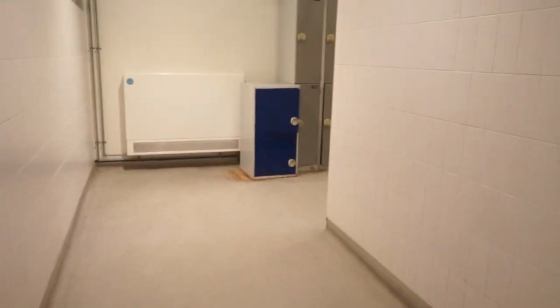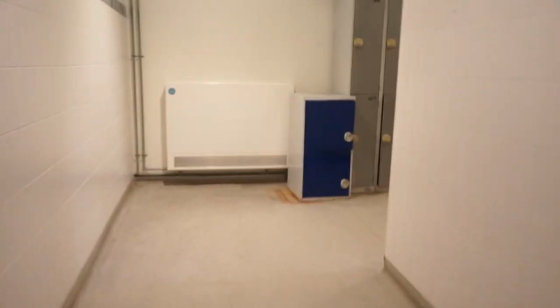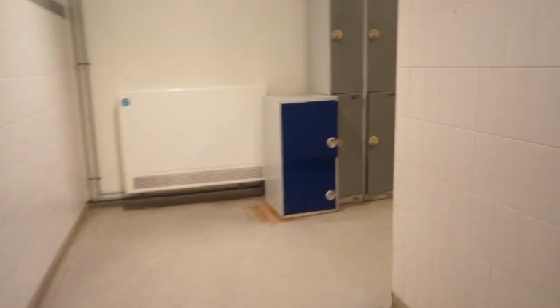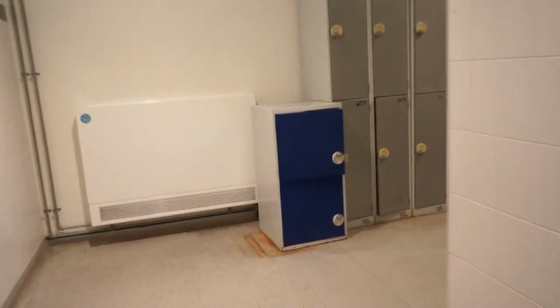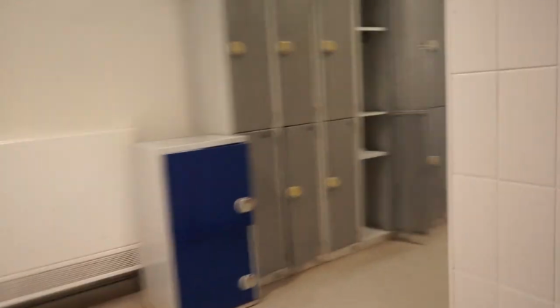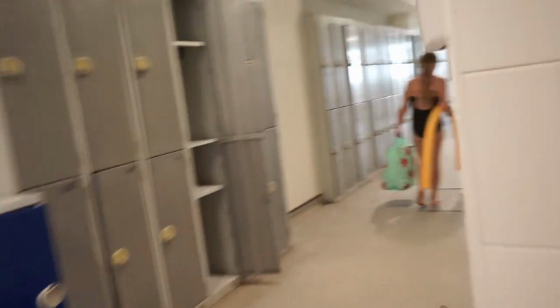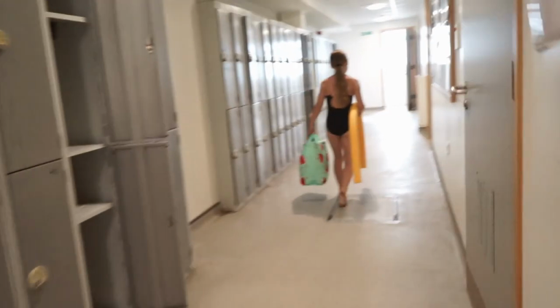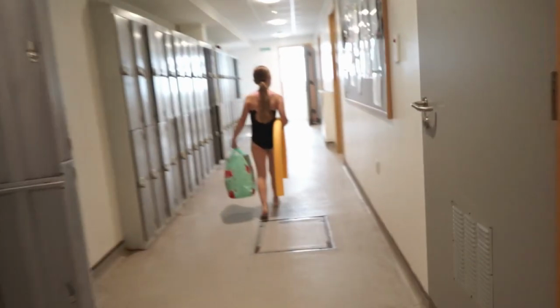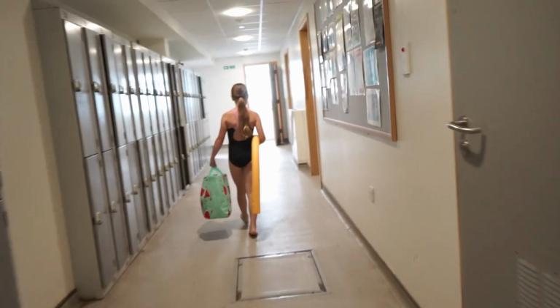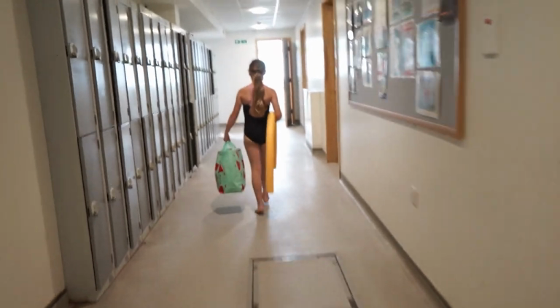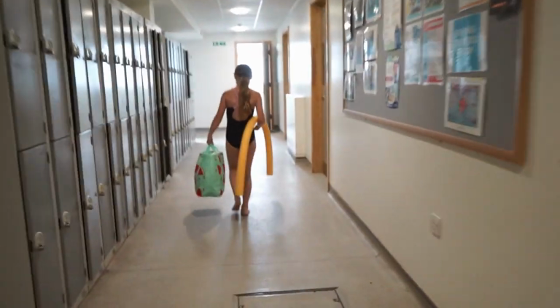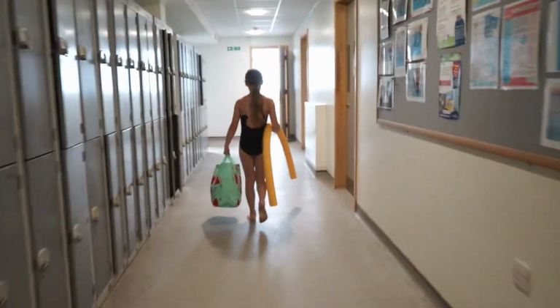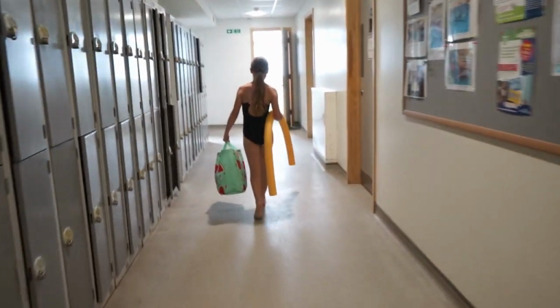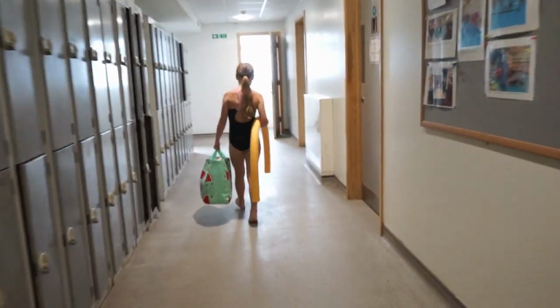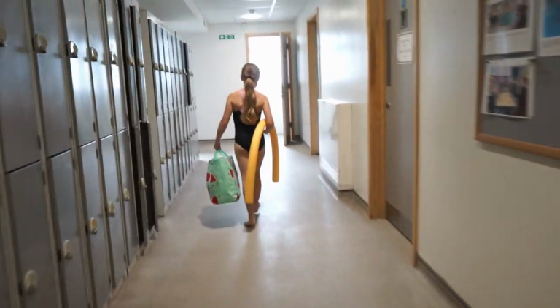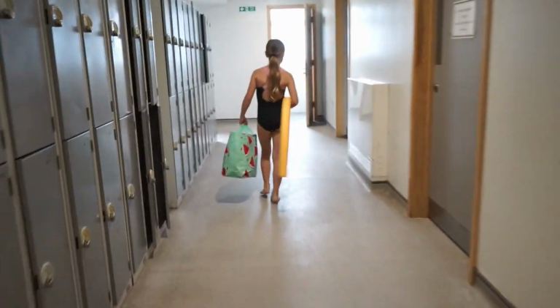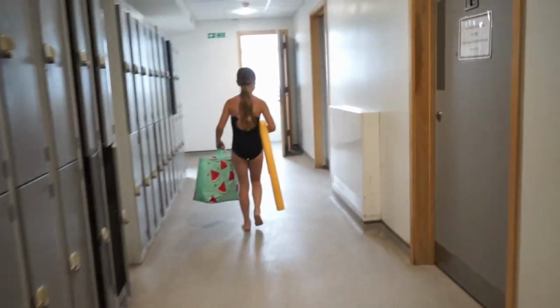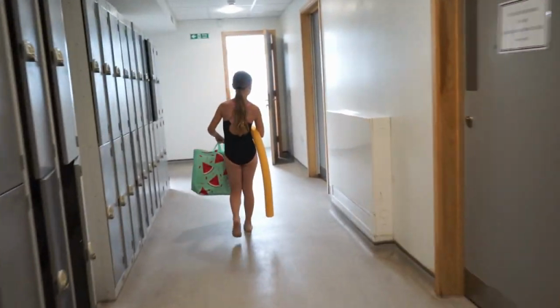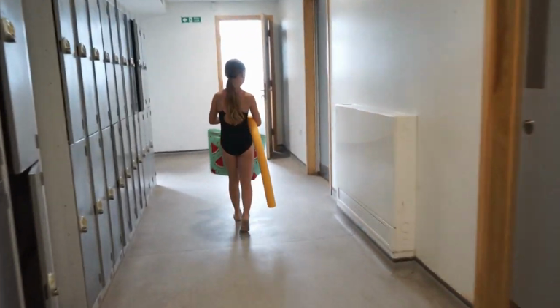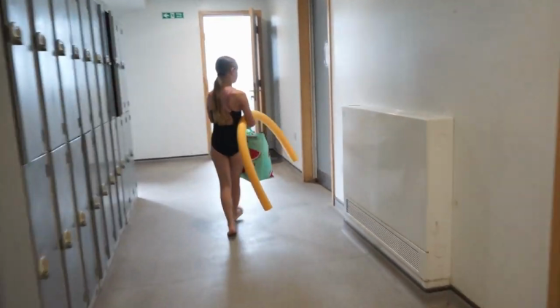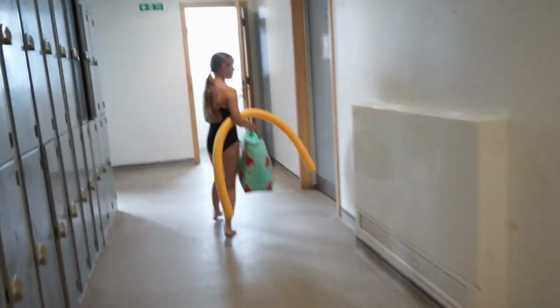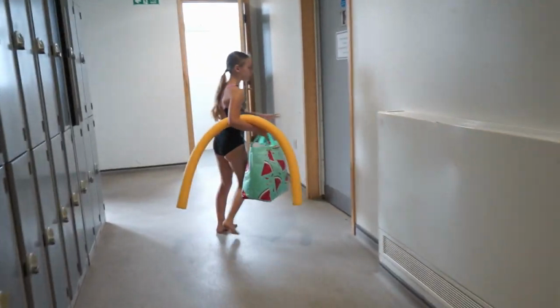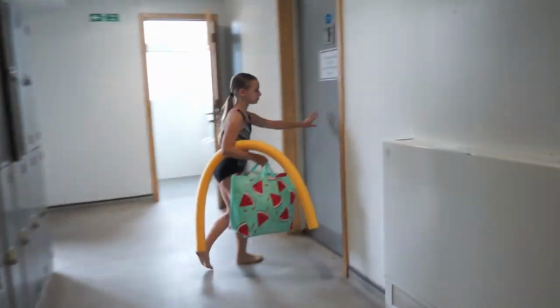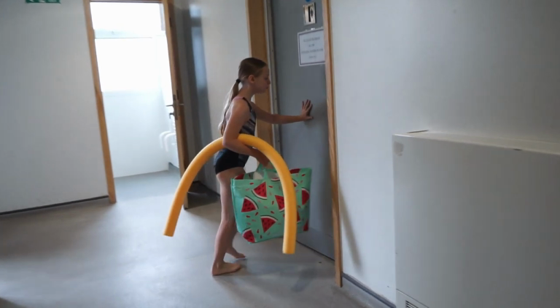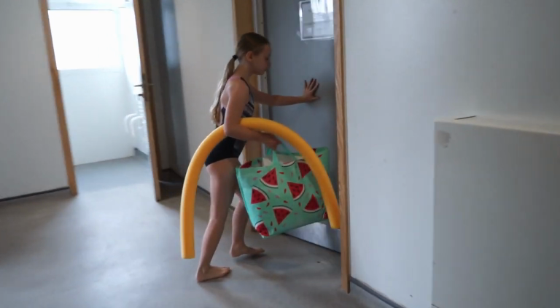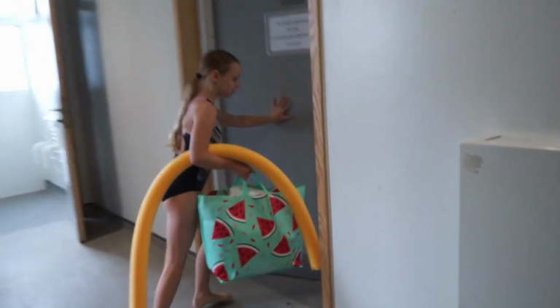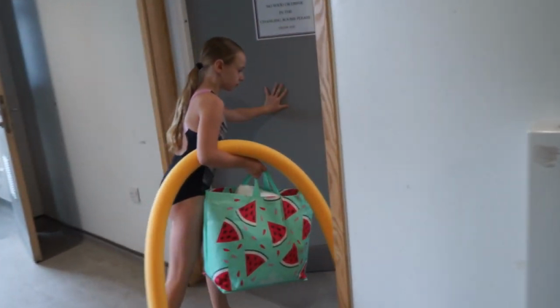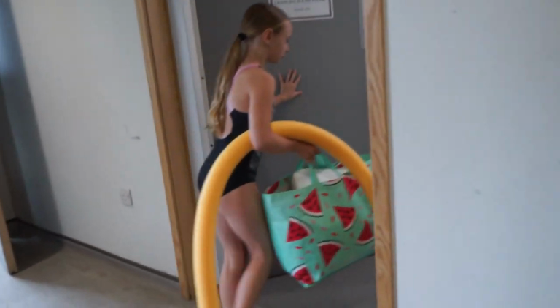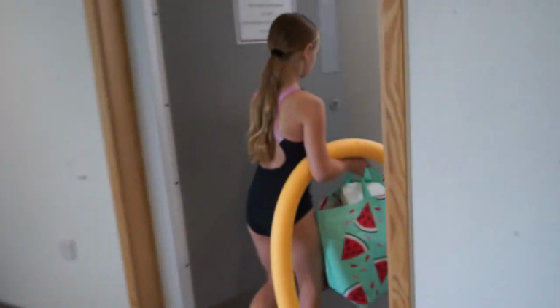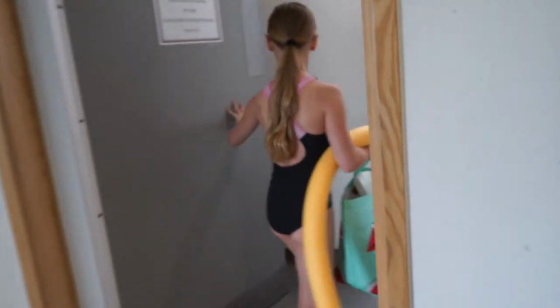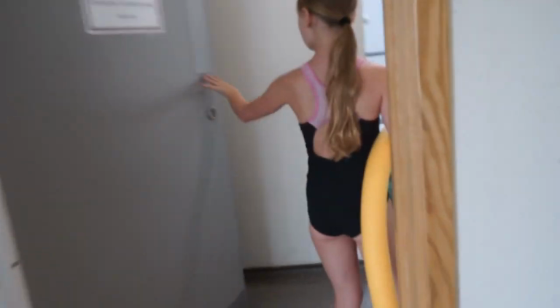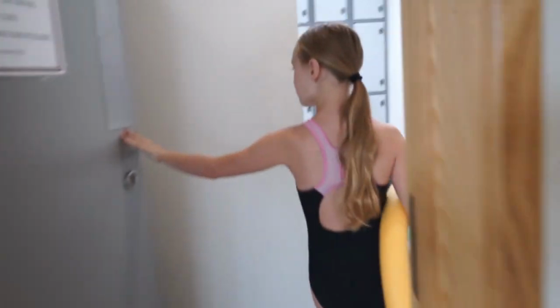Week one, the assistant will show you where to go, so we're following her through the changing rooms. On the pool plan for the website it's very clear which changing room to use, so this swimmer knows exactly where she's going. The doors will be wedged open to reduce any touch points.